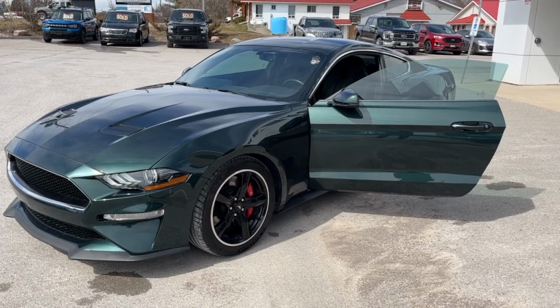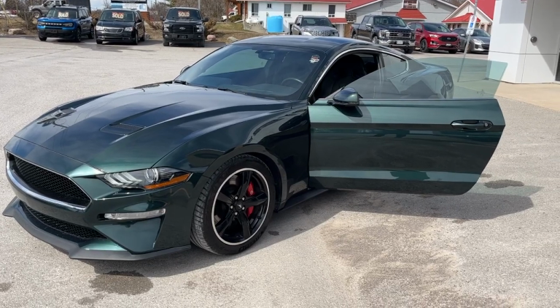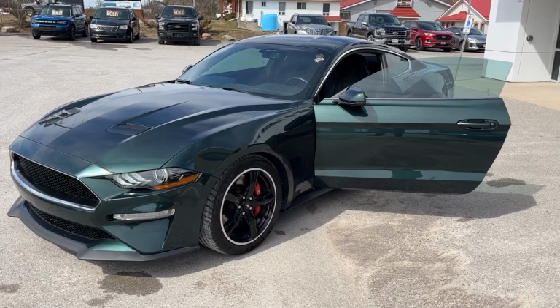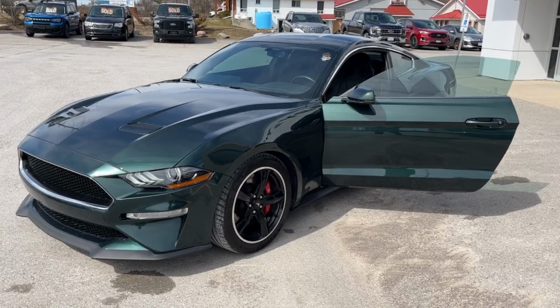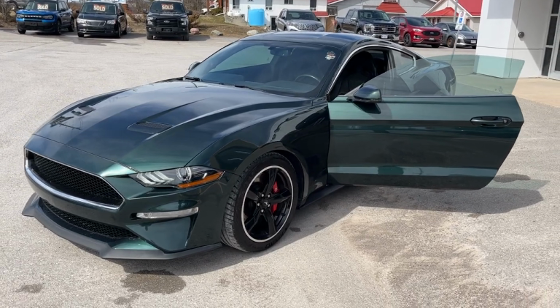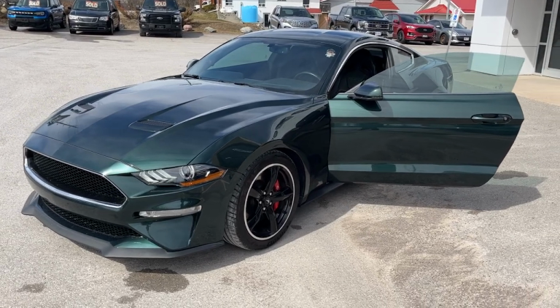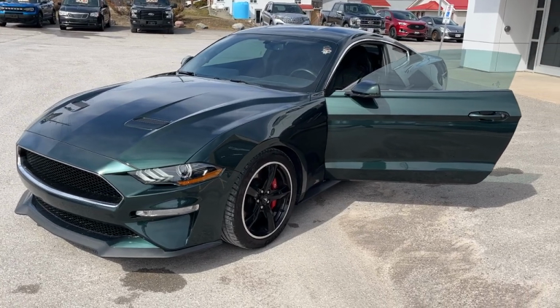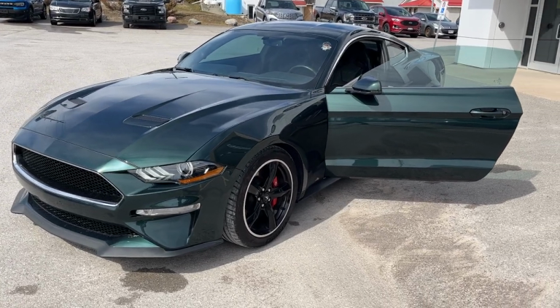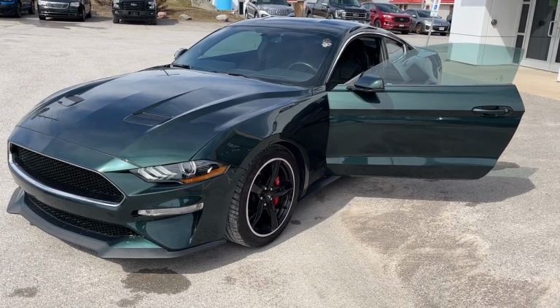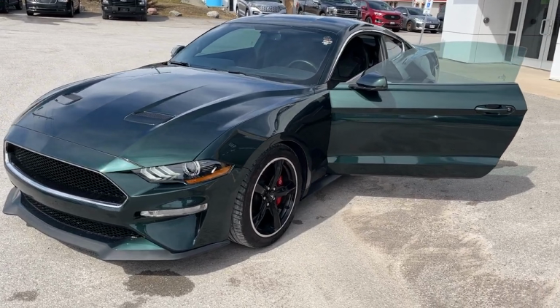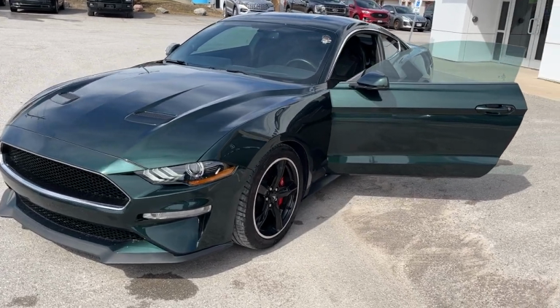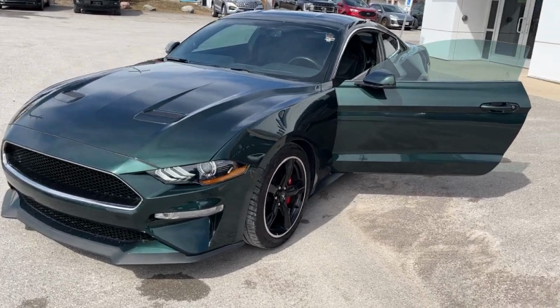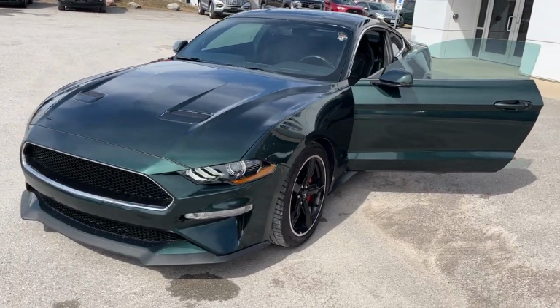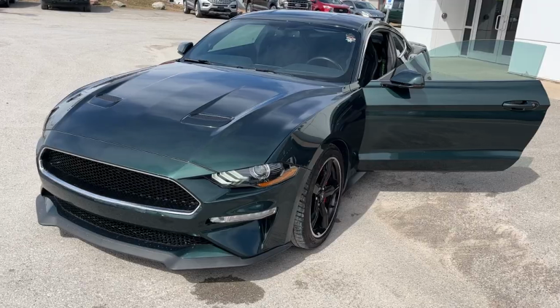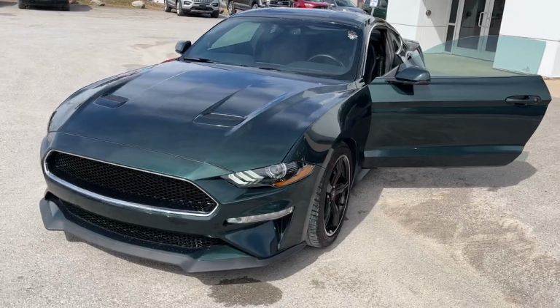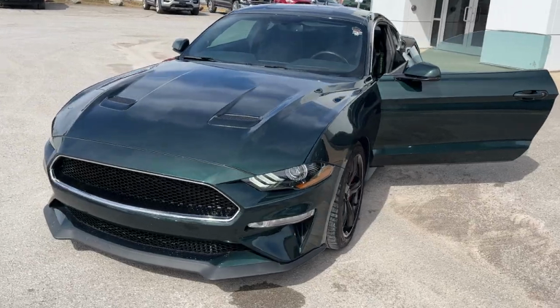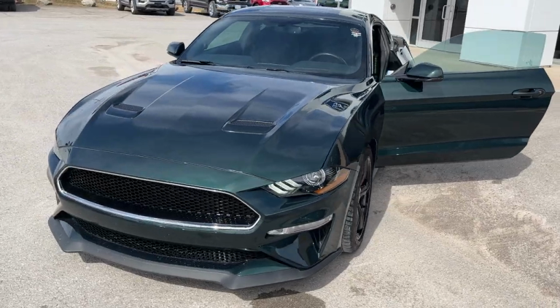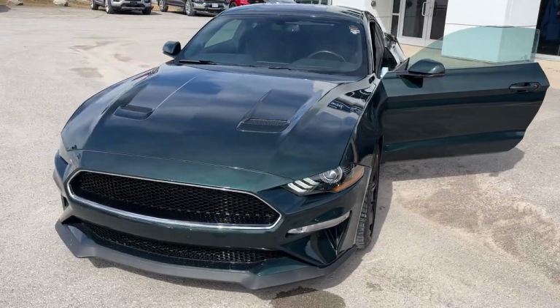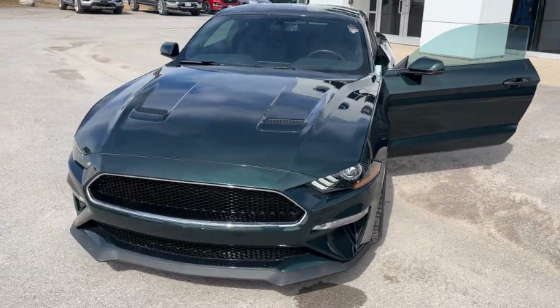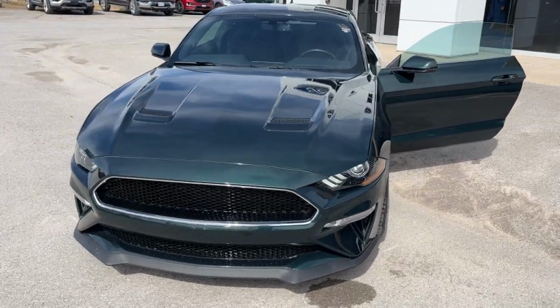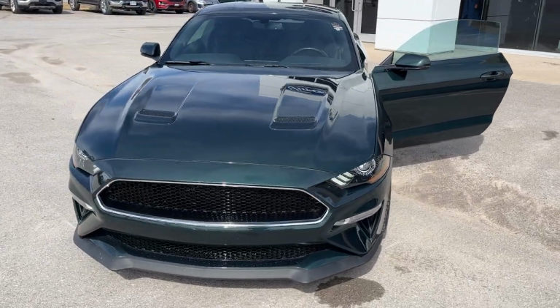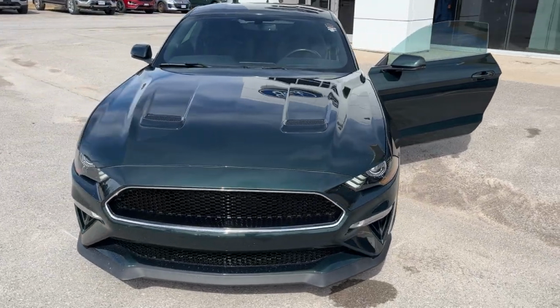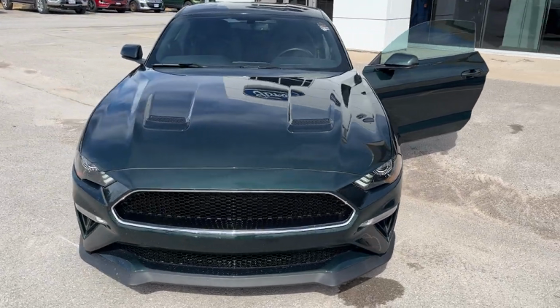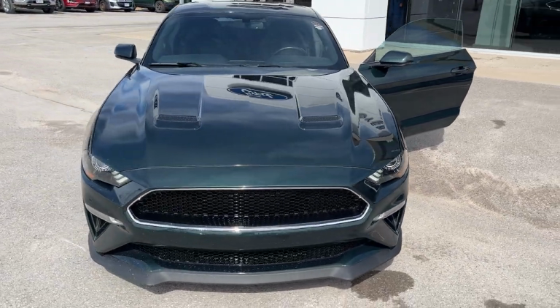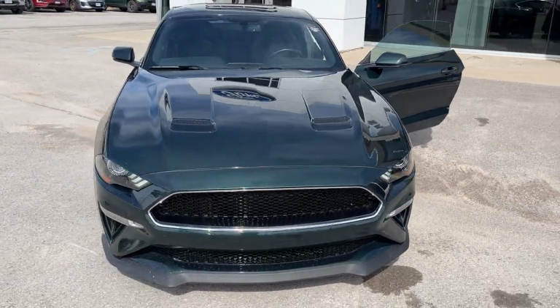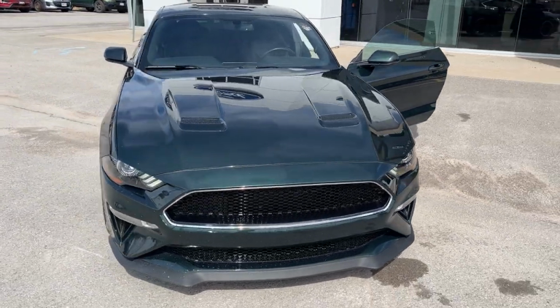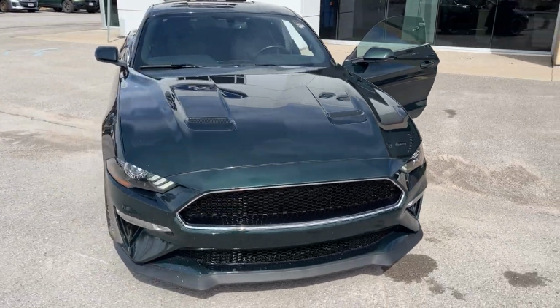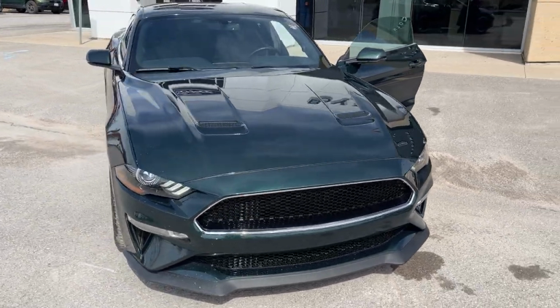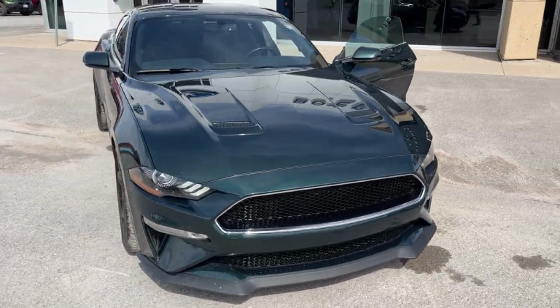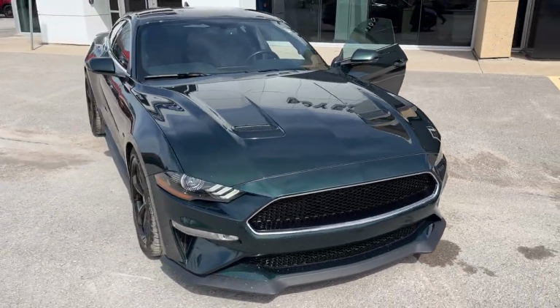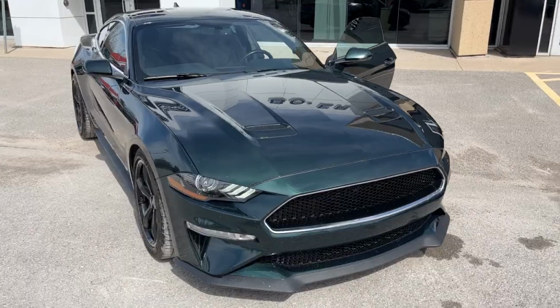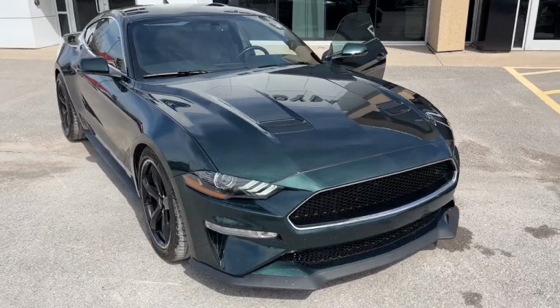2020 Ford Mustang Bullitt. This one is a 500A package in the dark Highland Green color. Absolutely awesome looking vehicle.